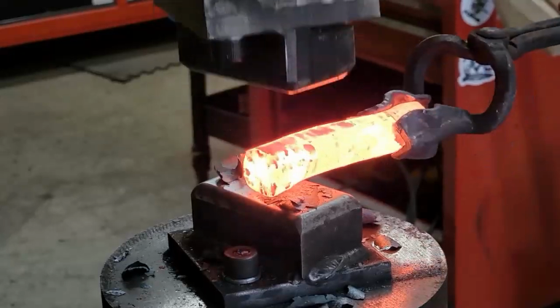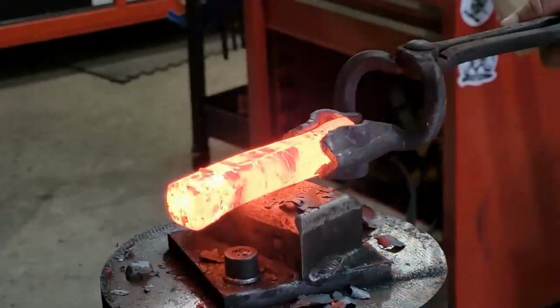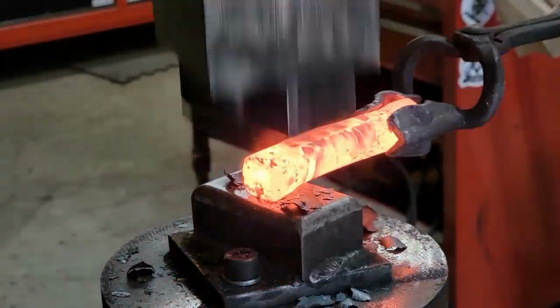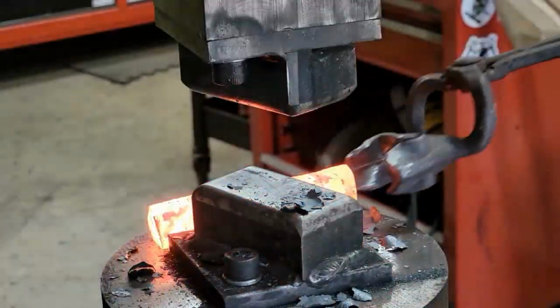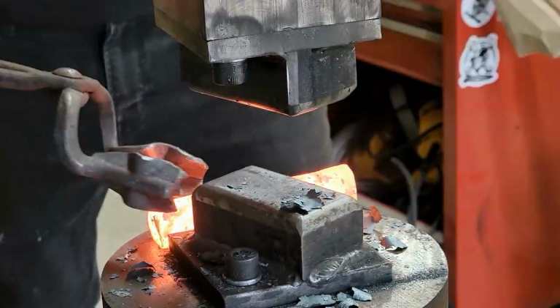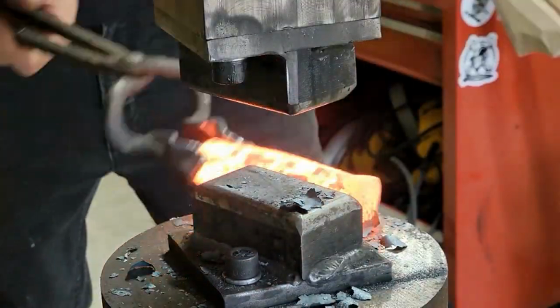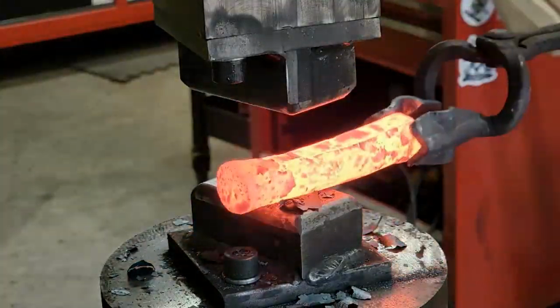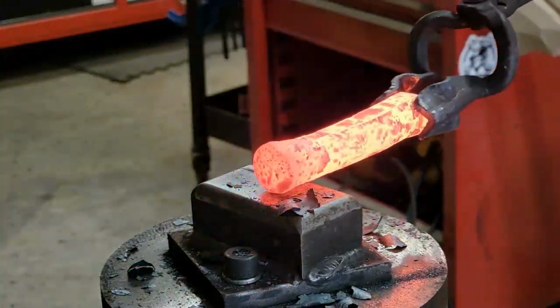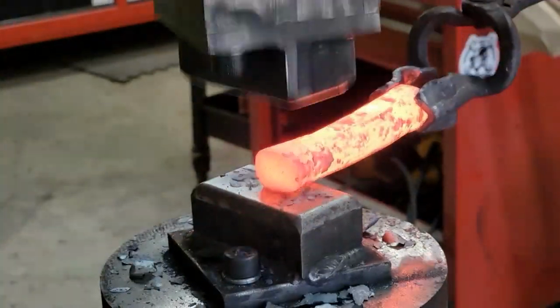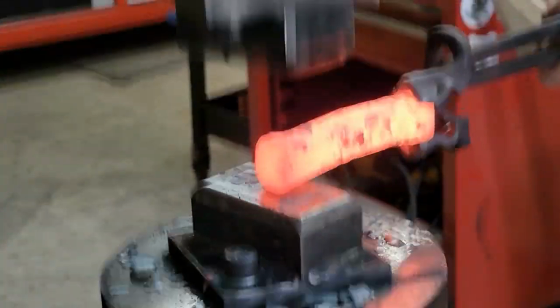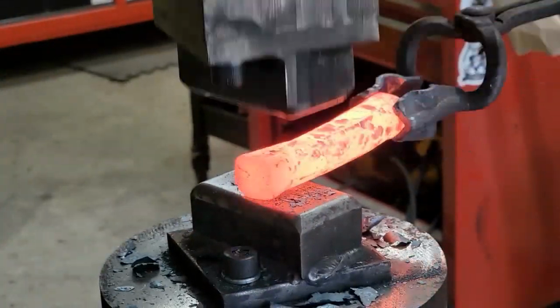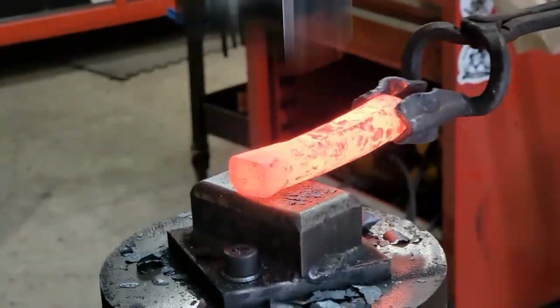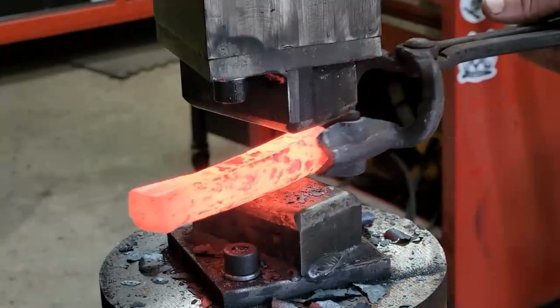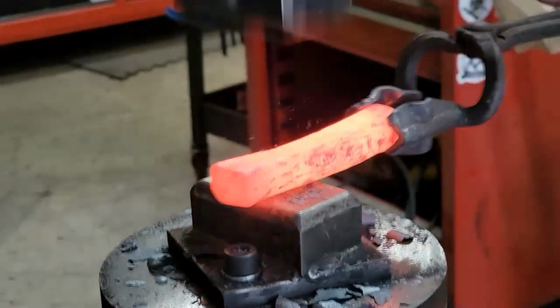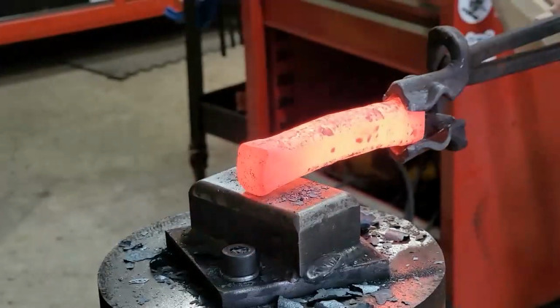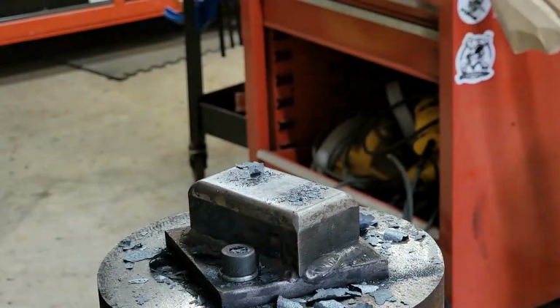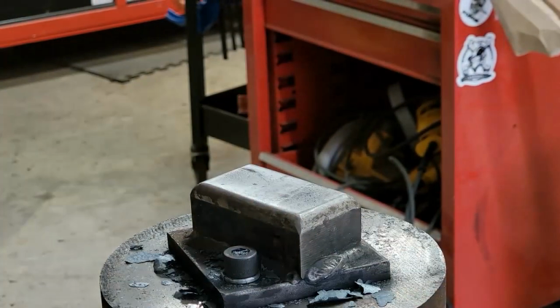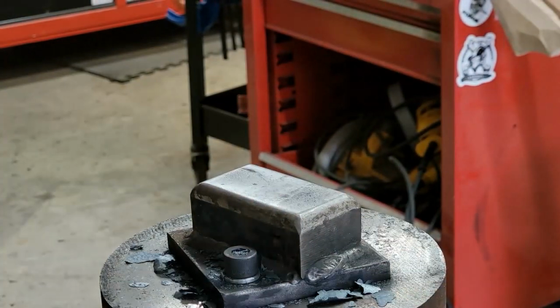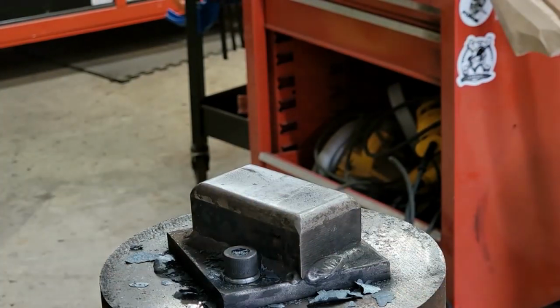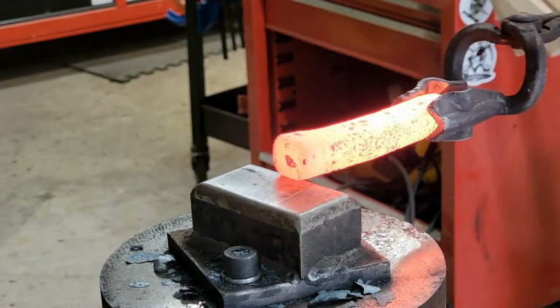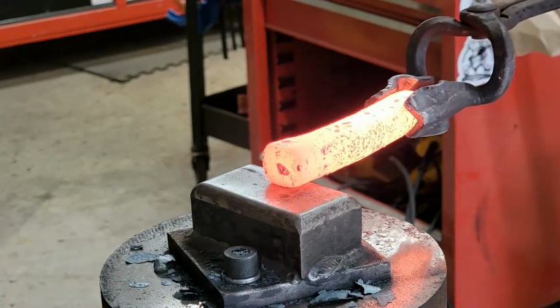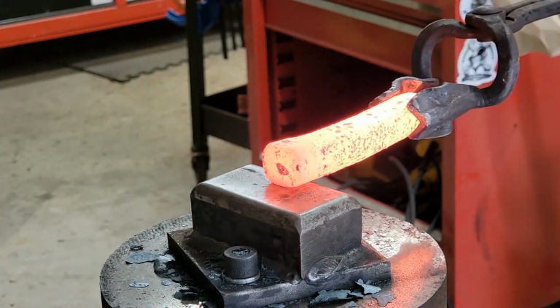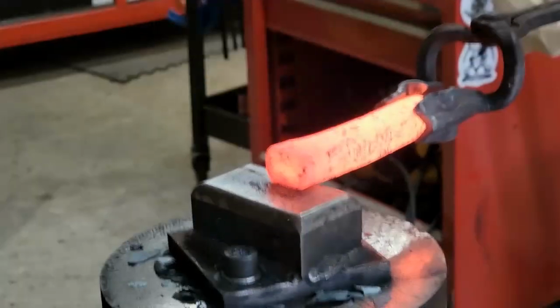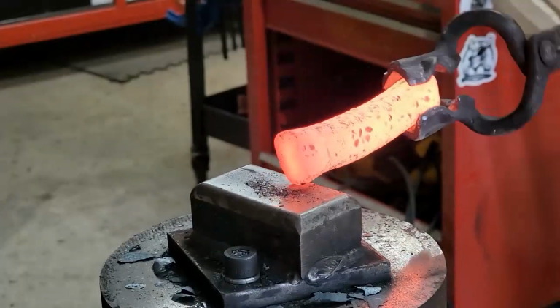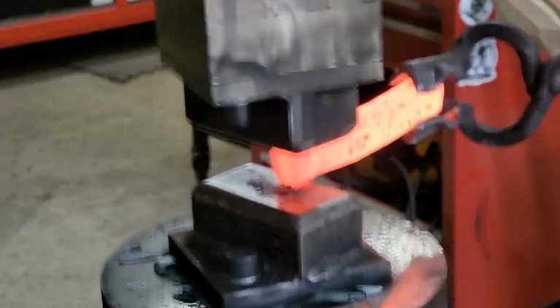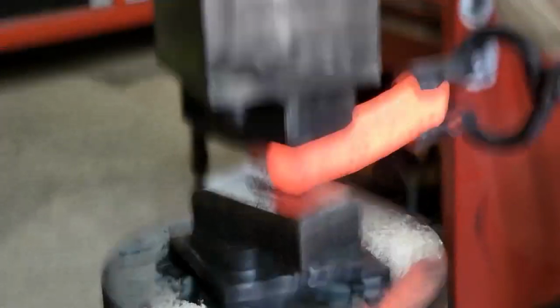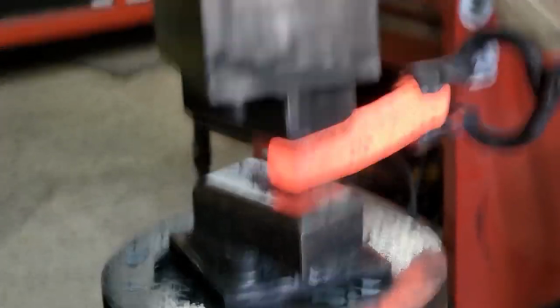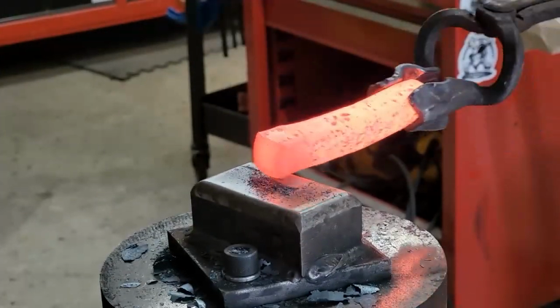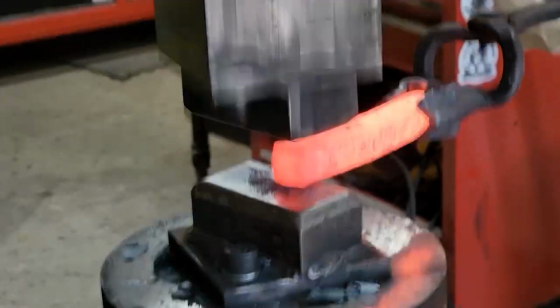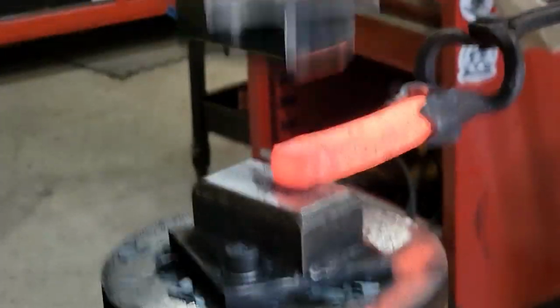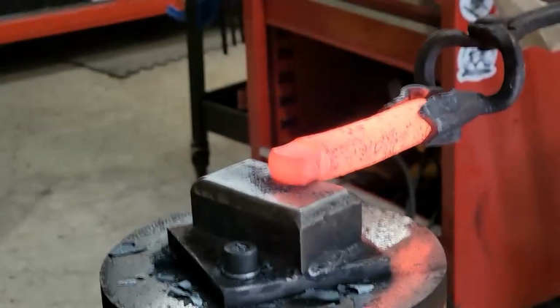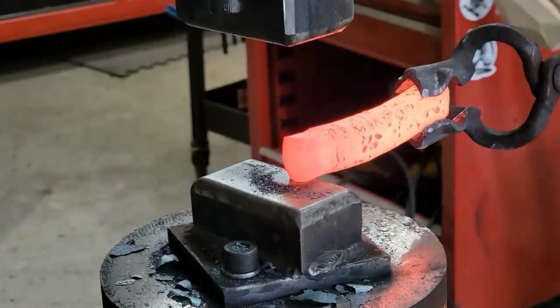What I'm doing on the power hammer is cleaning everything up and establishing two flats so I can keep orientation, and then I can also get more width out of the material. Then I go to establishing my hidden tang.